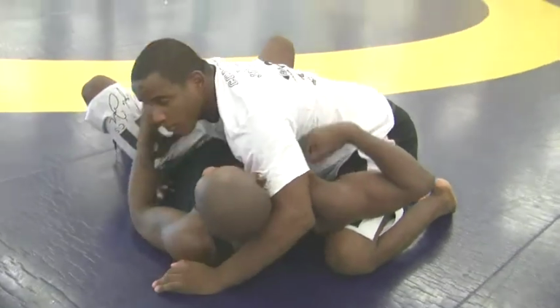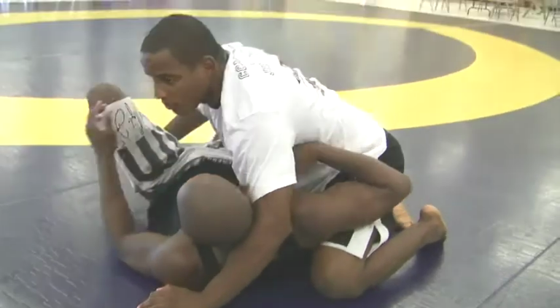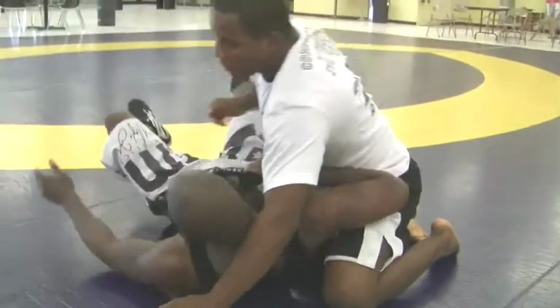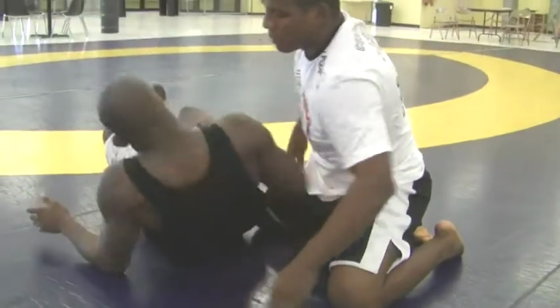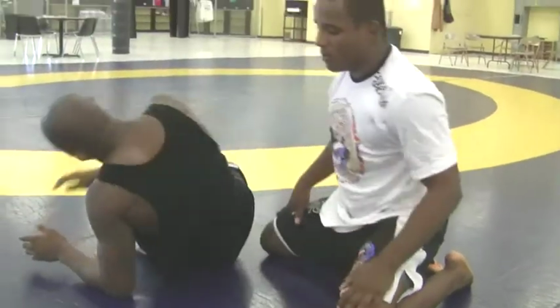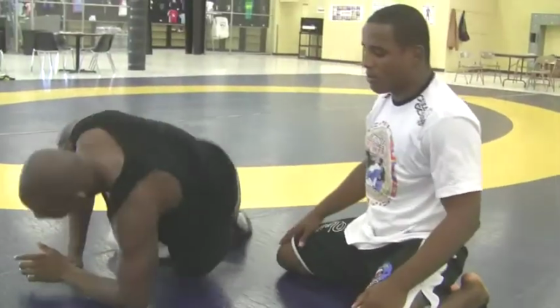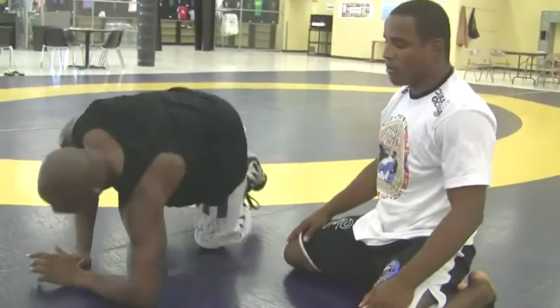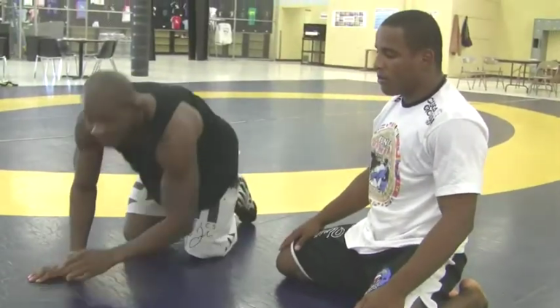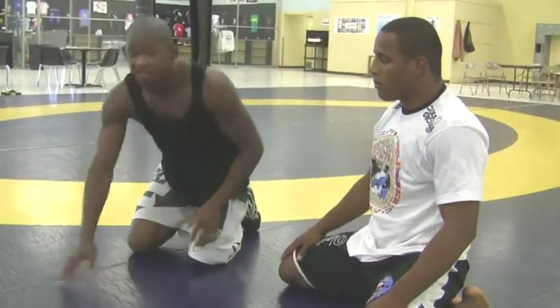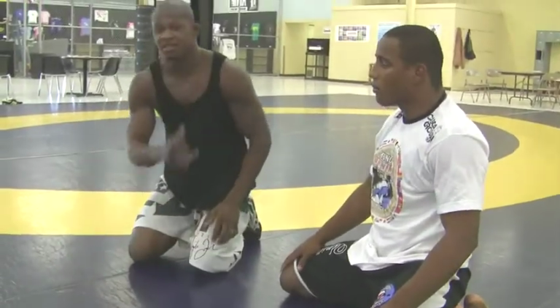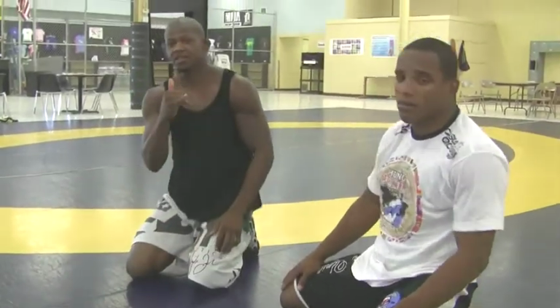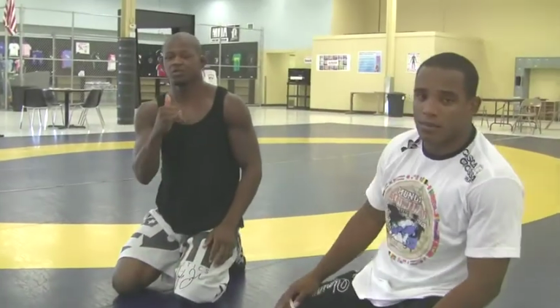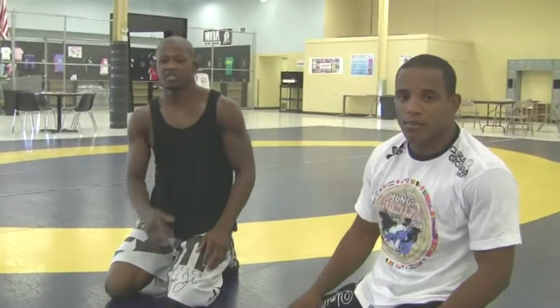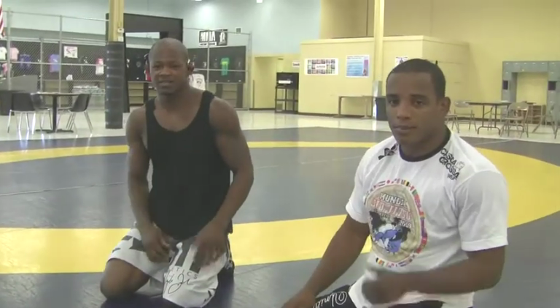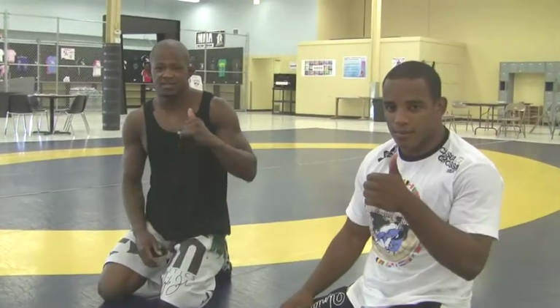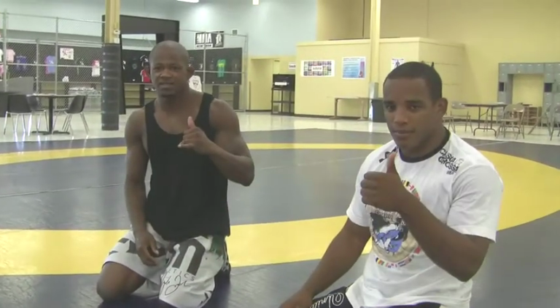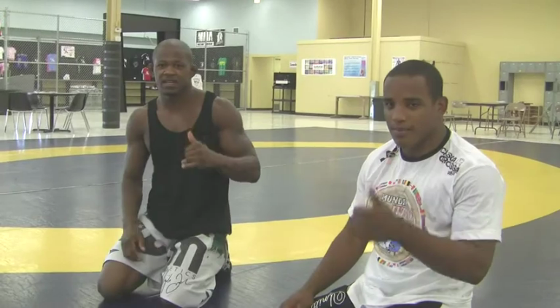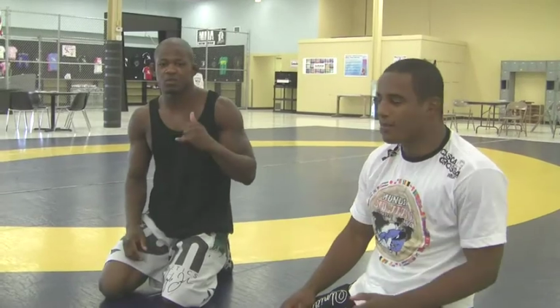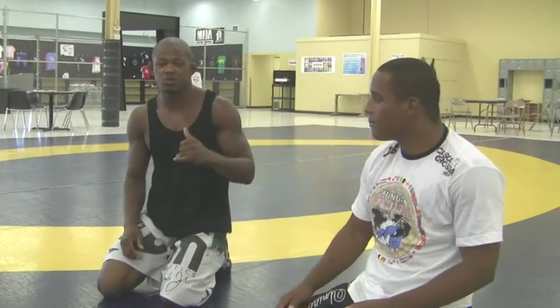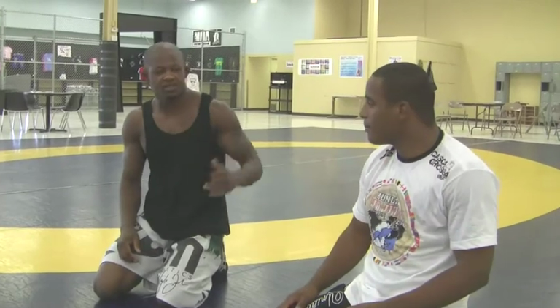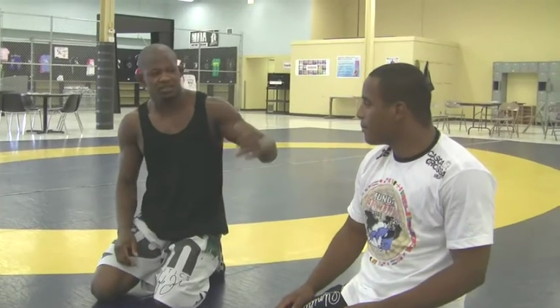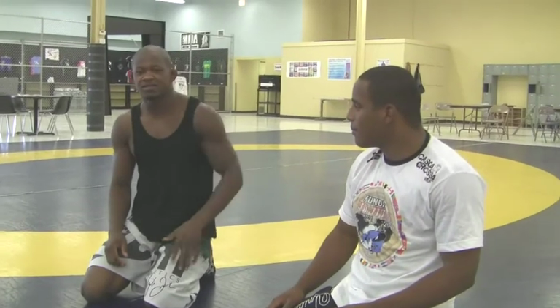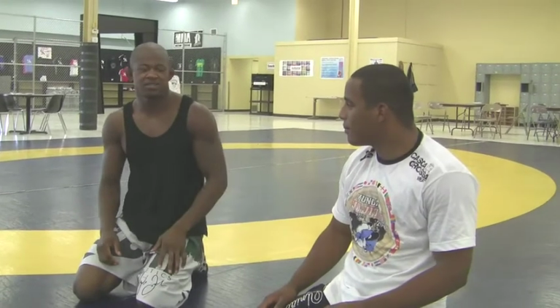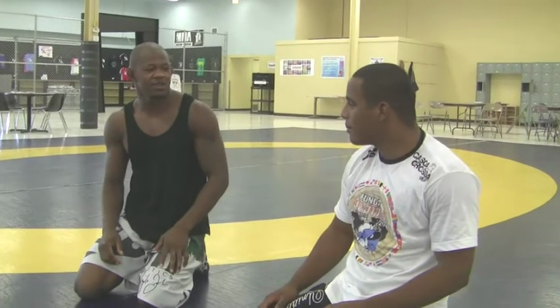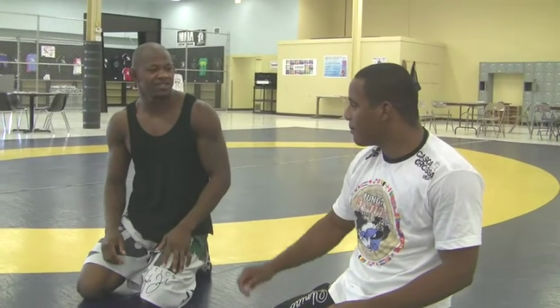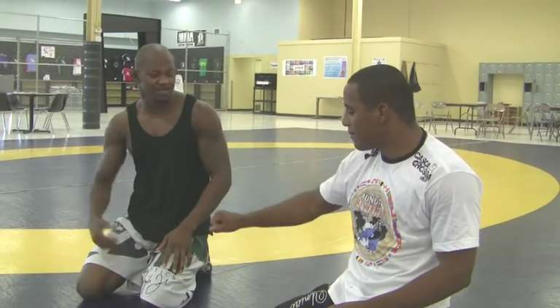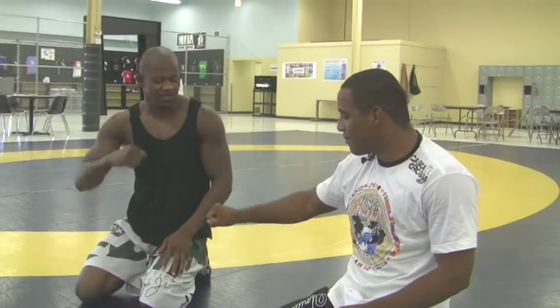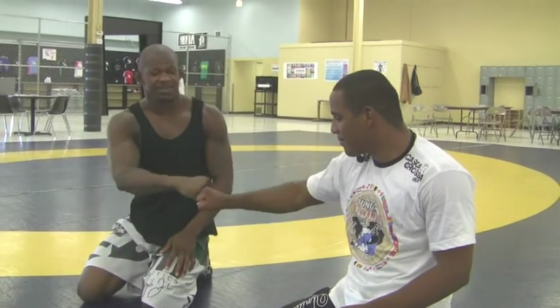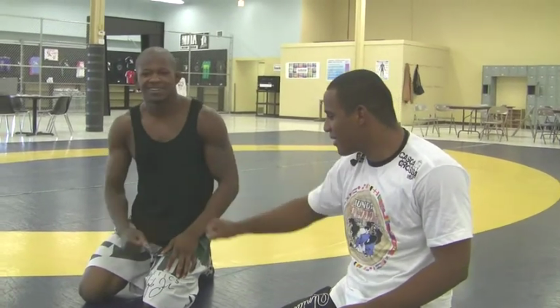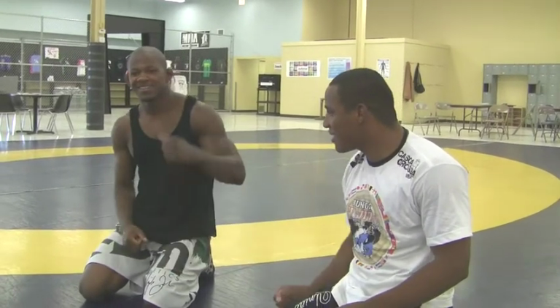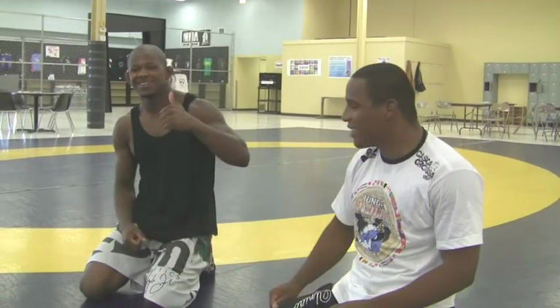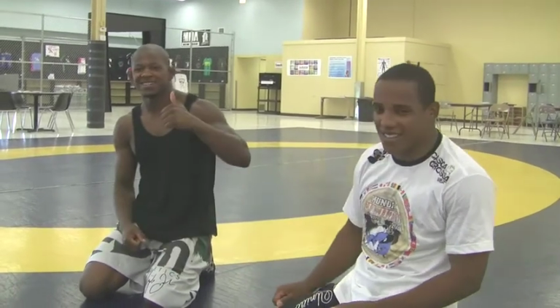Switch from half guard. Alright guys, thanks so much. This is René Nazaré from Home Squad, and this is Daniel Garcia. Thanks guys.